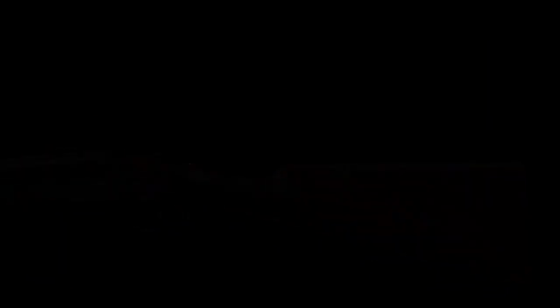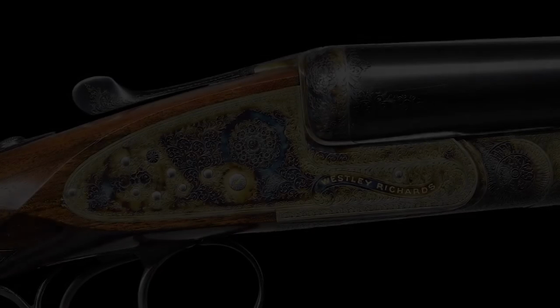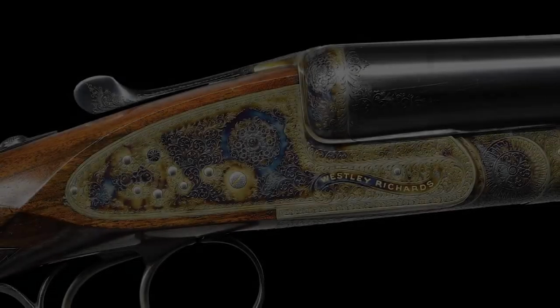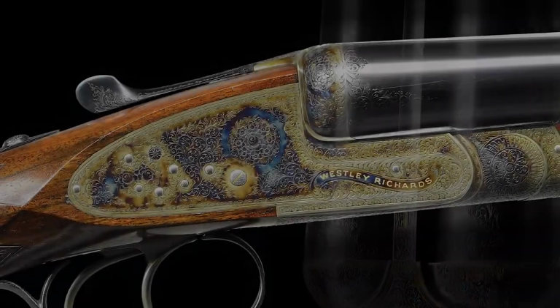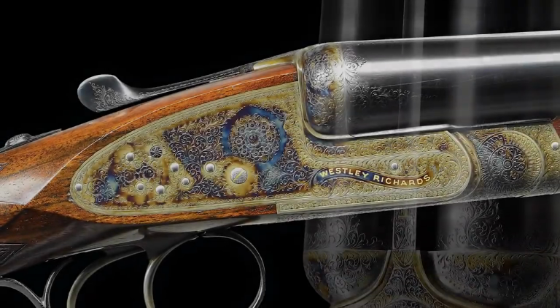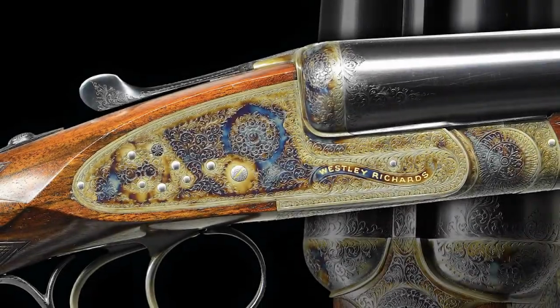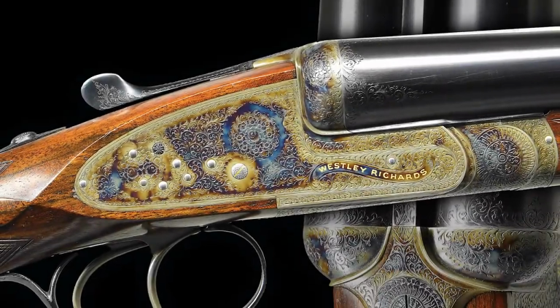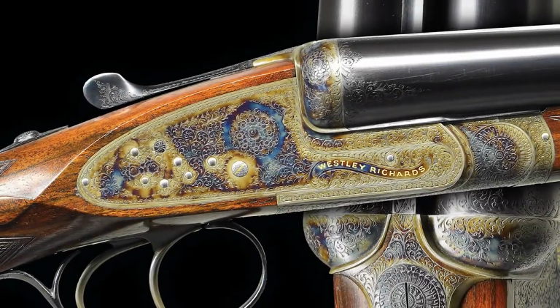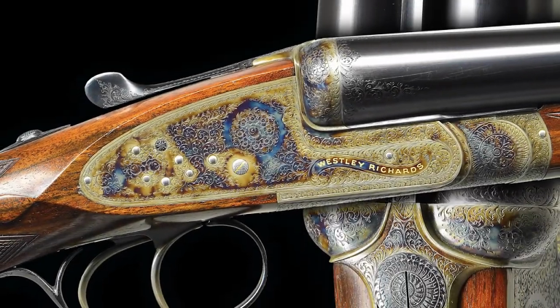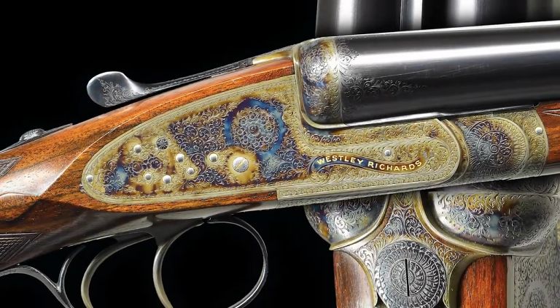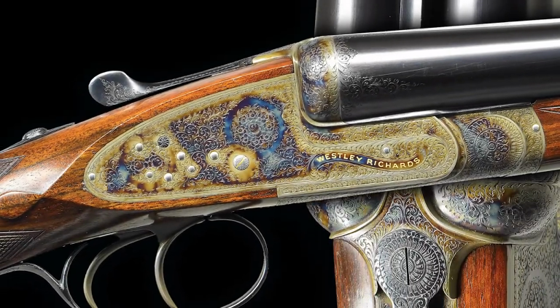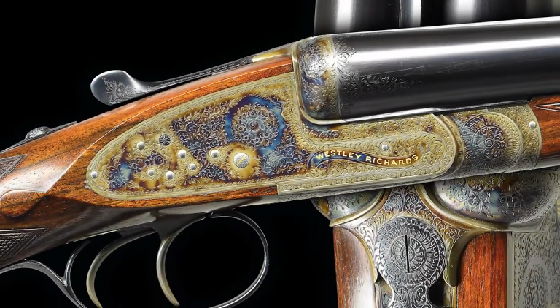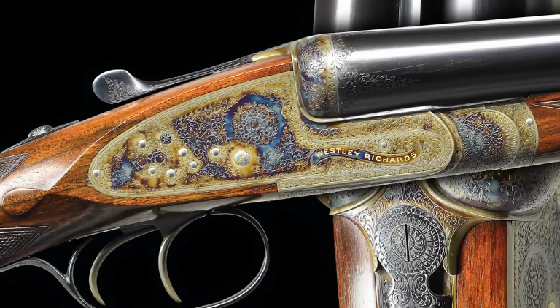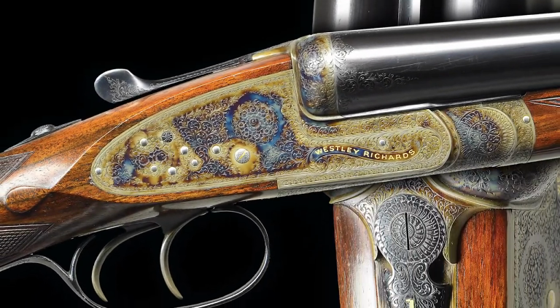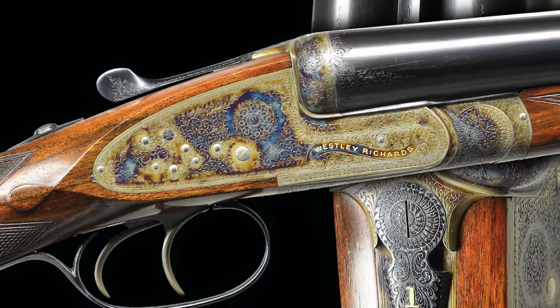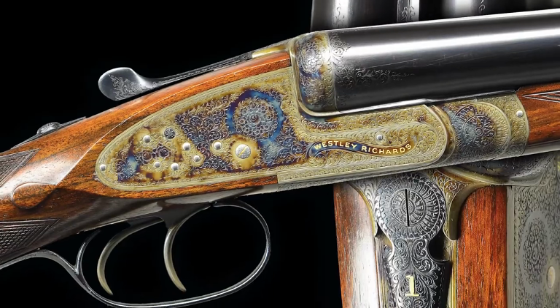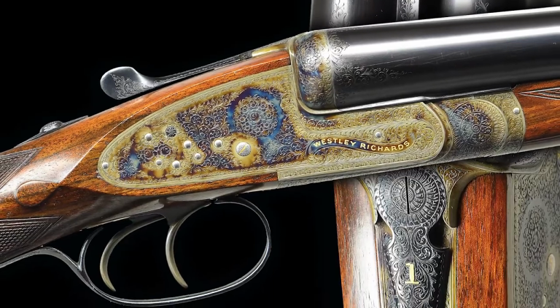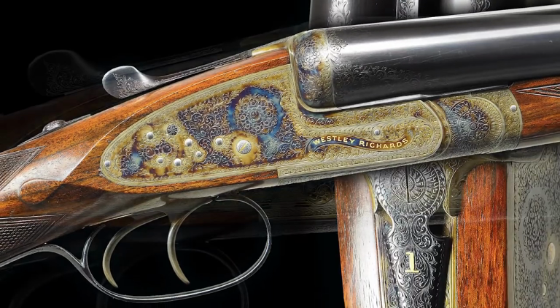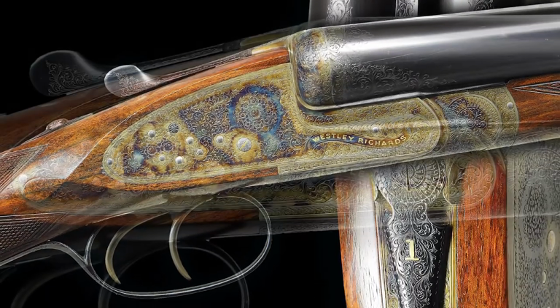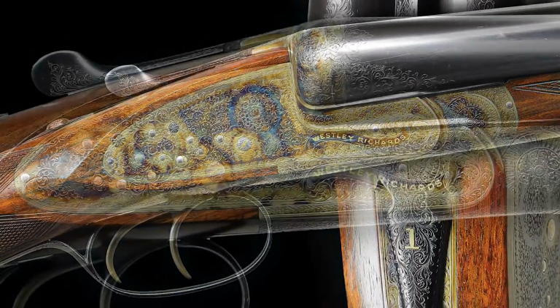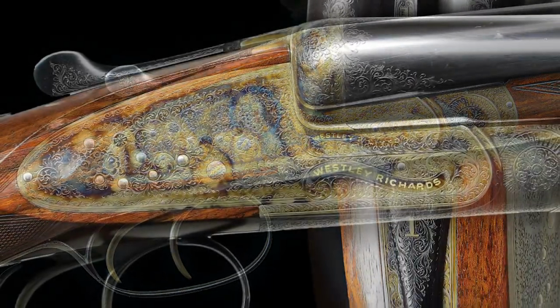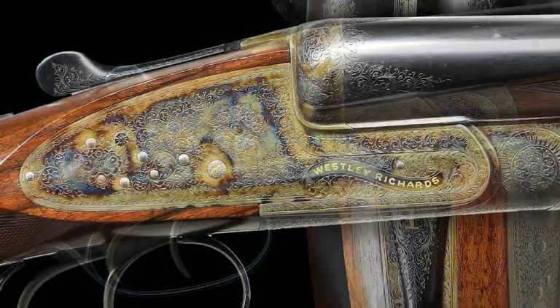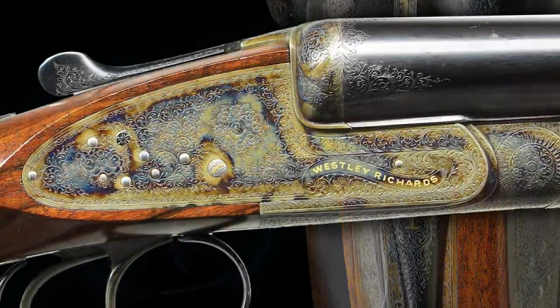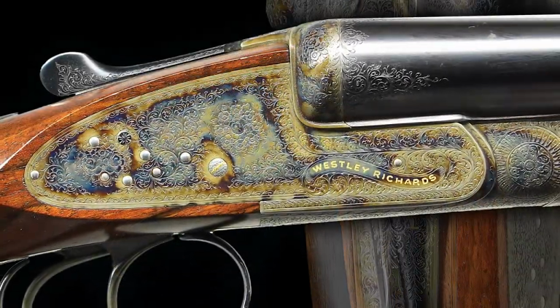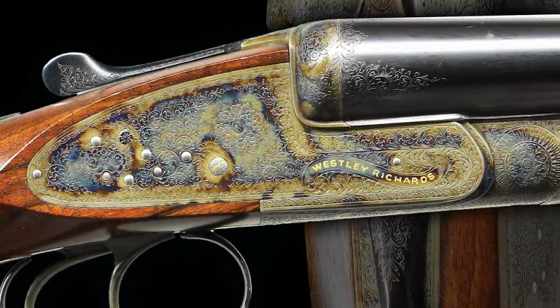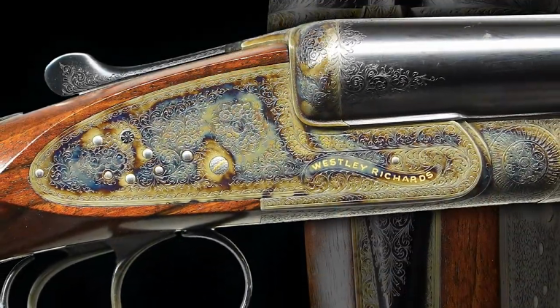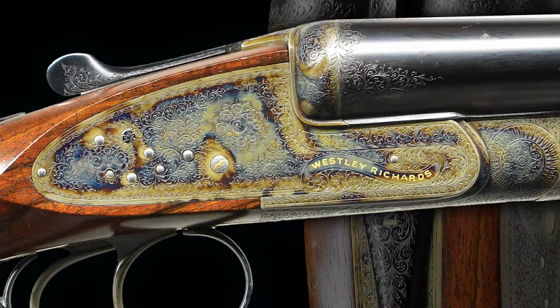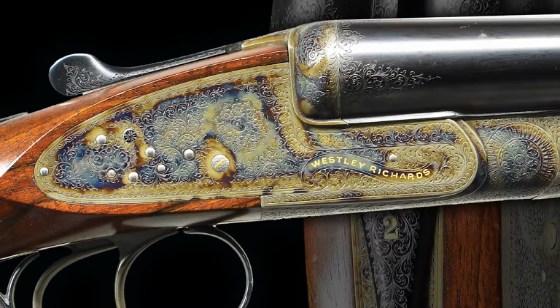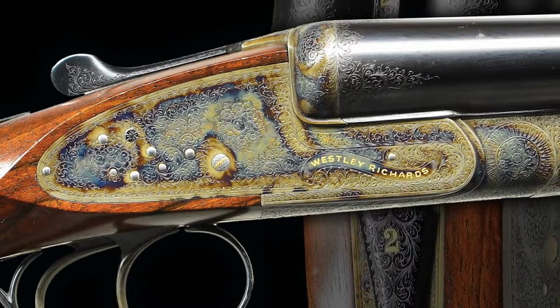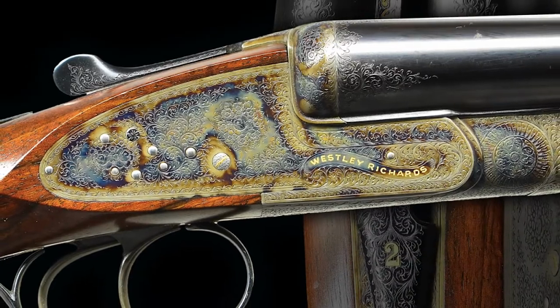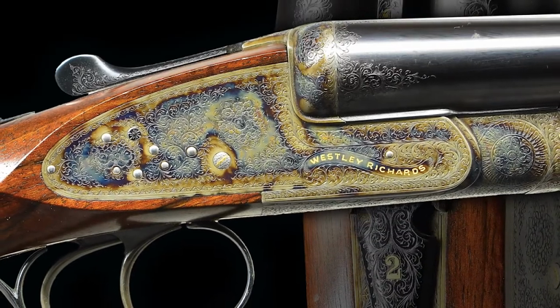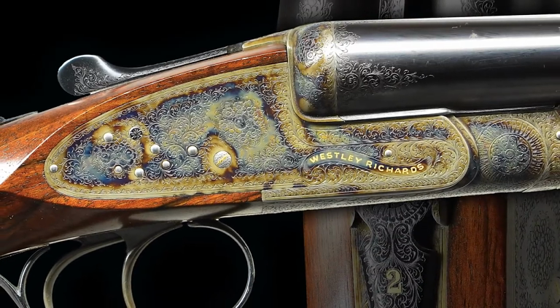The condition of this extraordinary pair comes in at exceptionally fine, very close to as-new condition, showing only minor field use. The bores are bright and shiny, the actions are tight, and the barrels are on face.